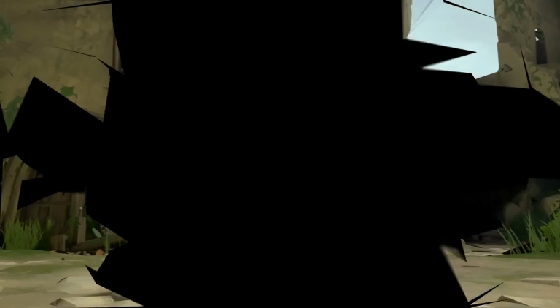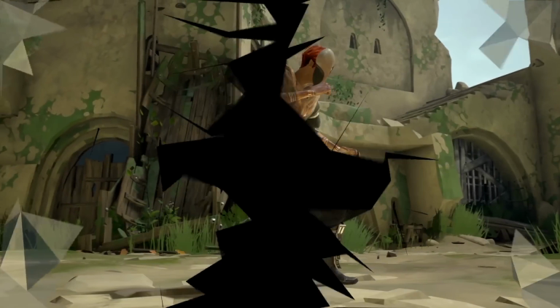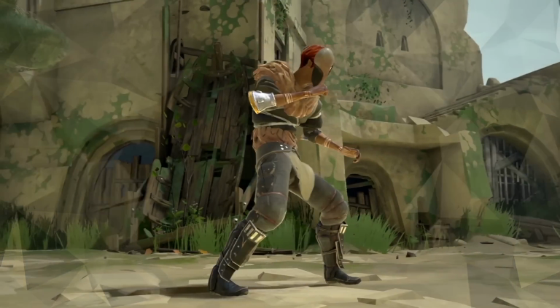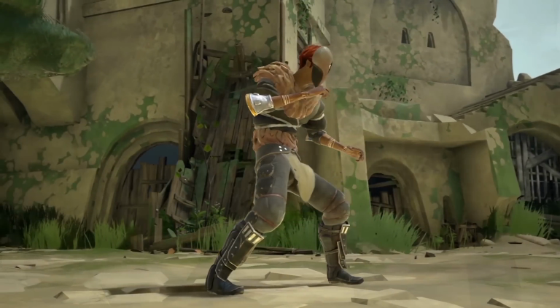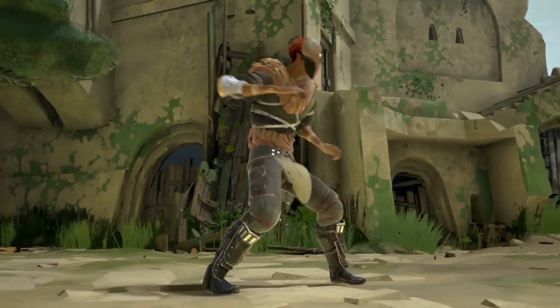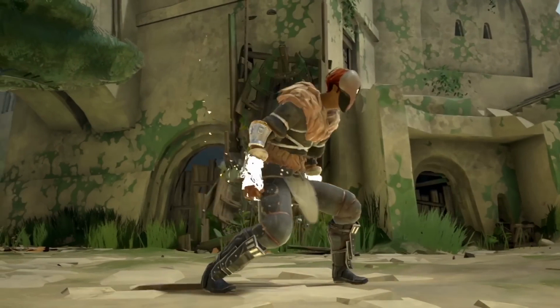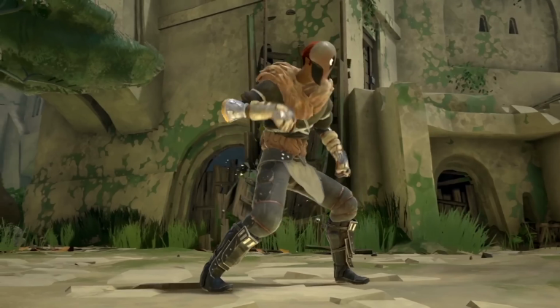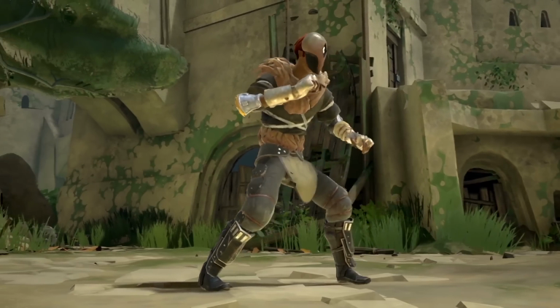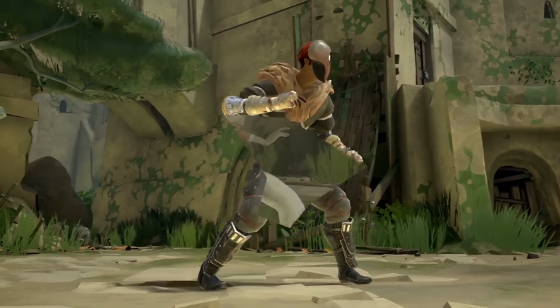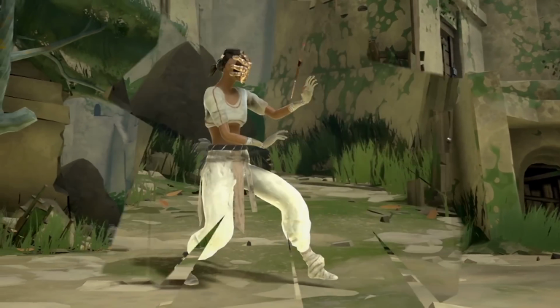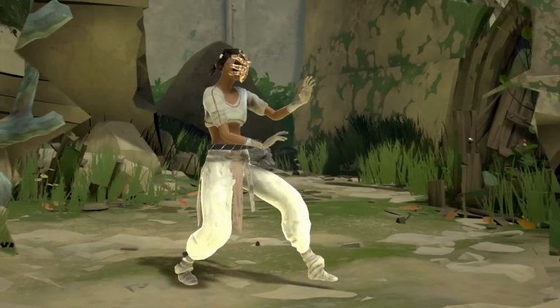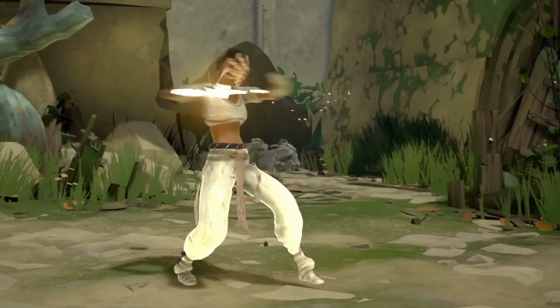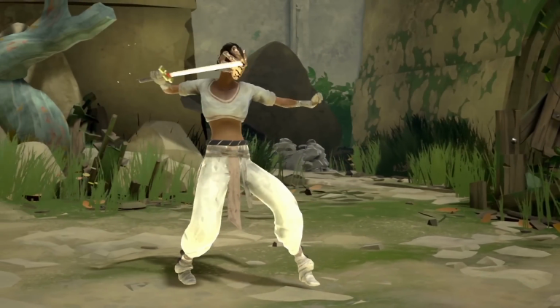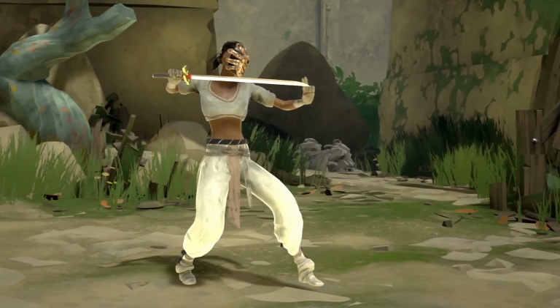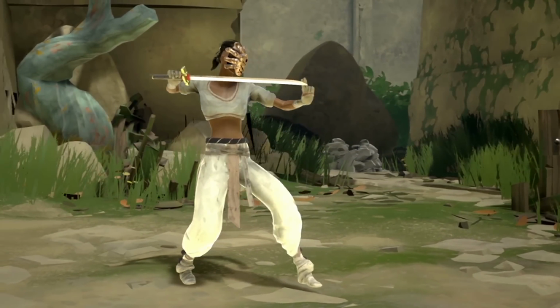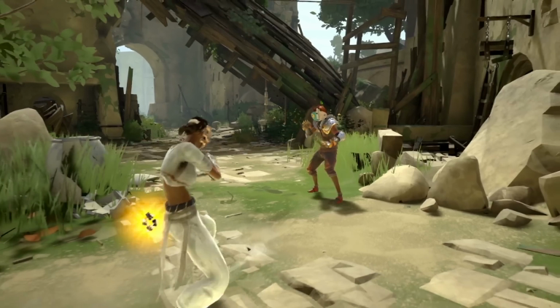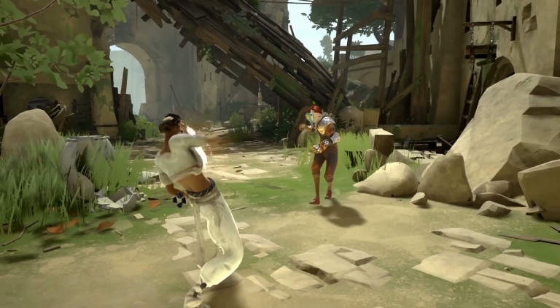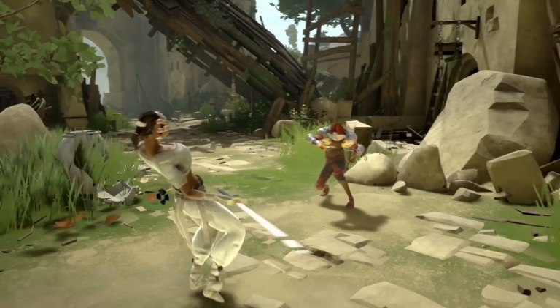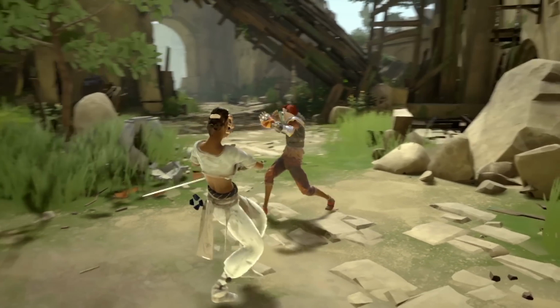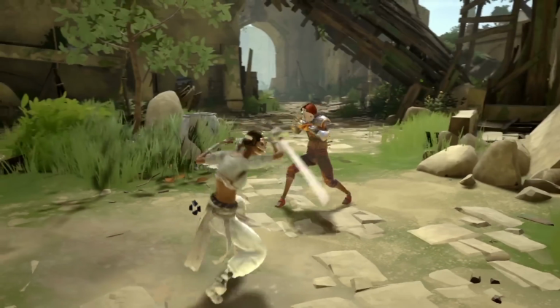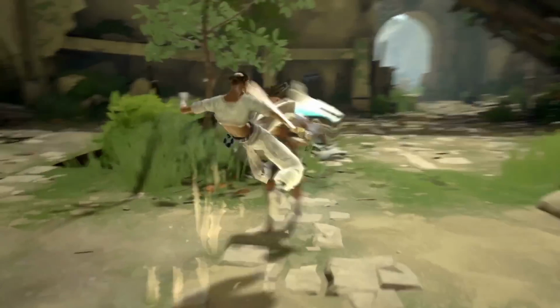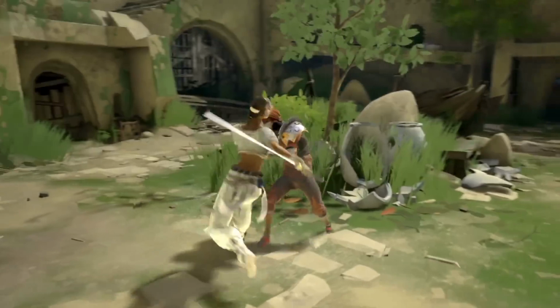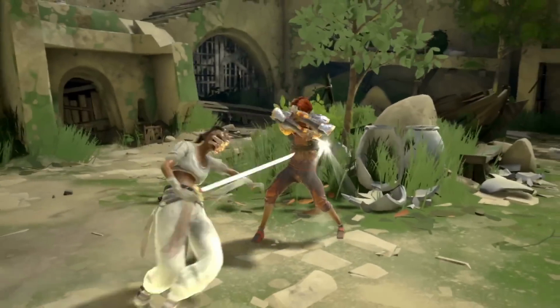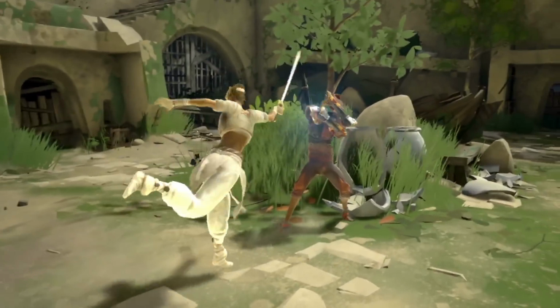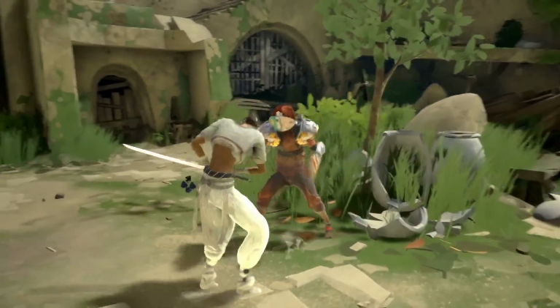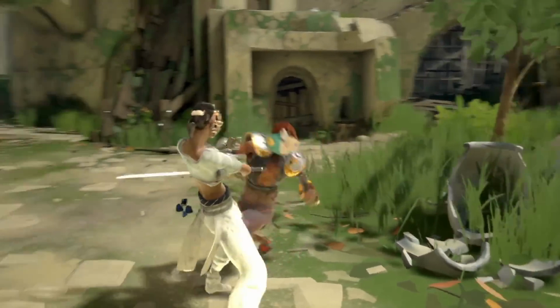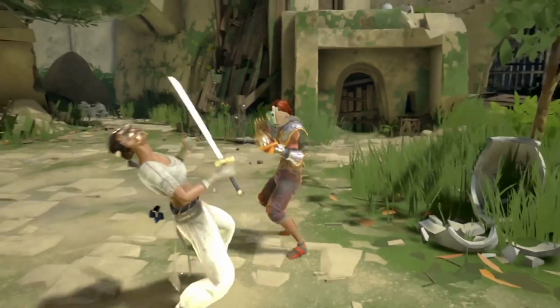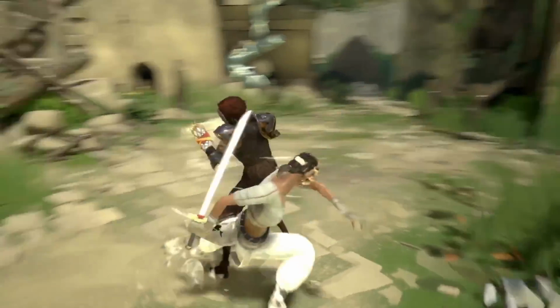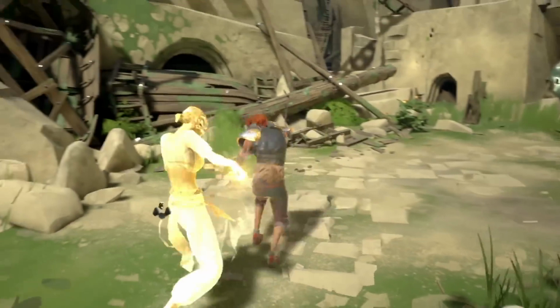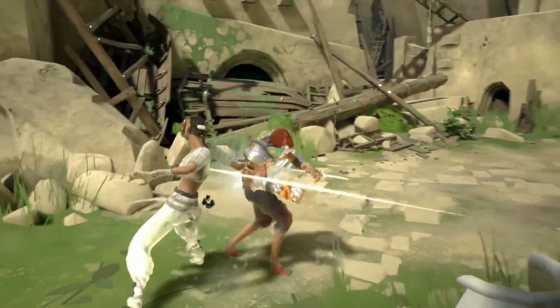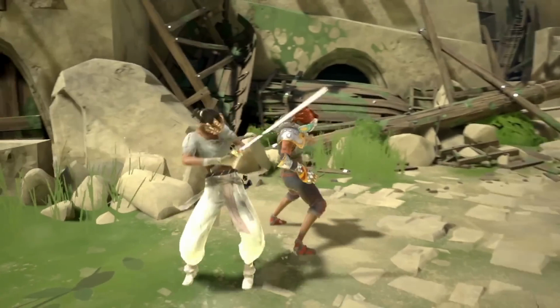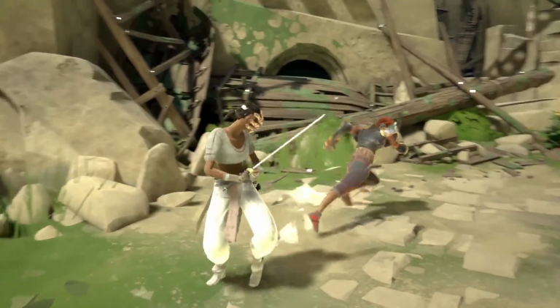Tension Shards can also be used to quickly unfold a weapon in the heat of combat. Unfolding a weapon in combat changes your combat deck, making it harder for your opponent to anticipate your movements.